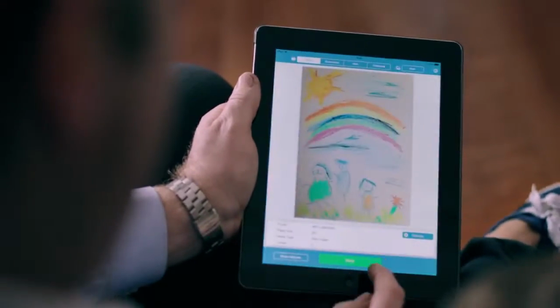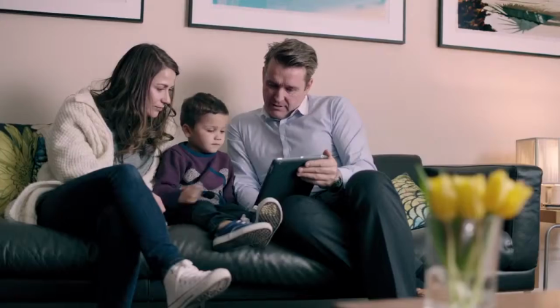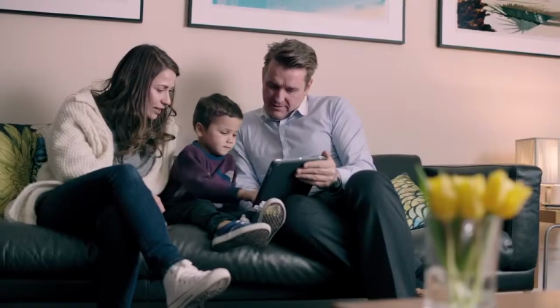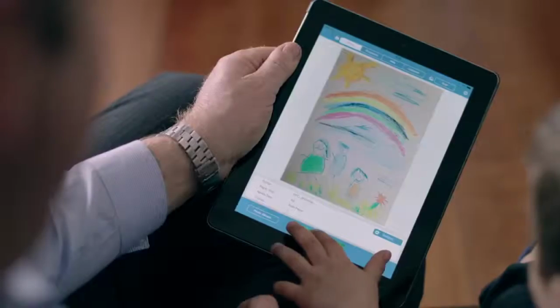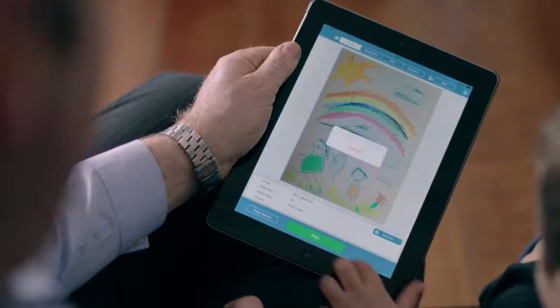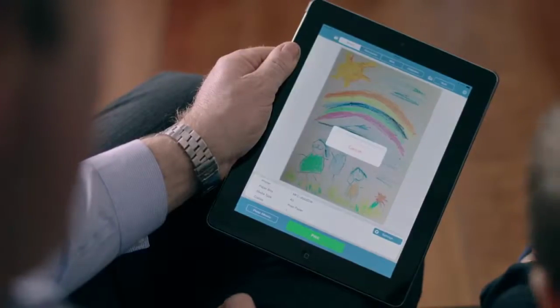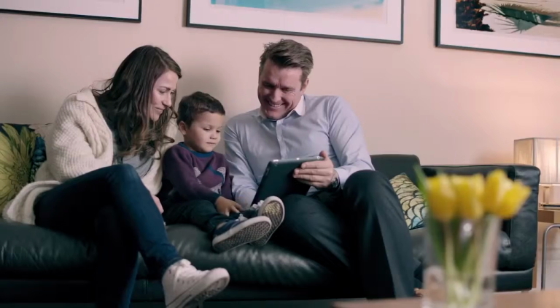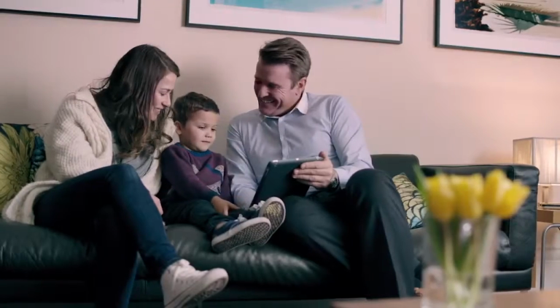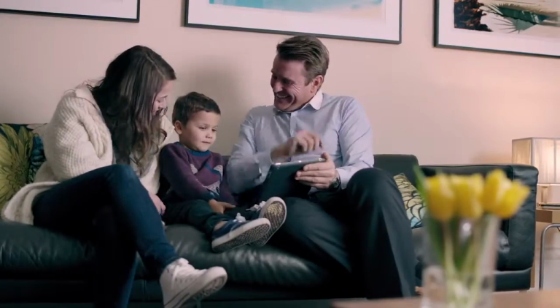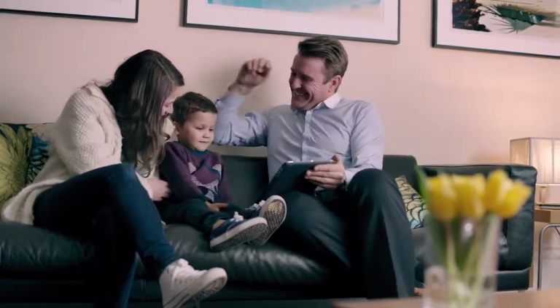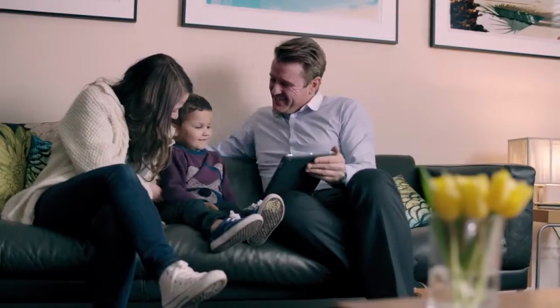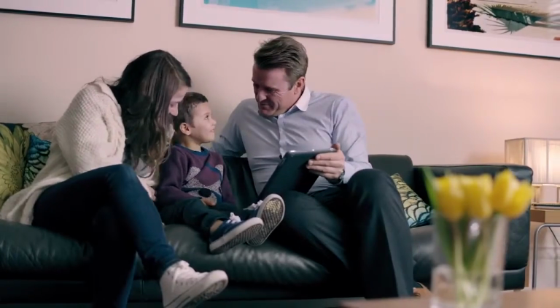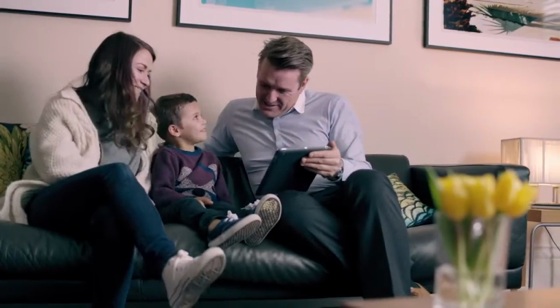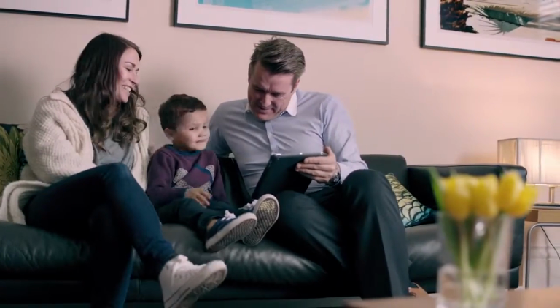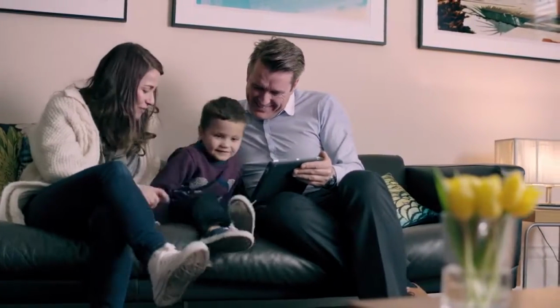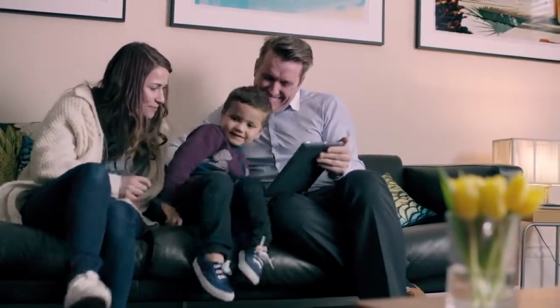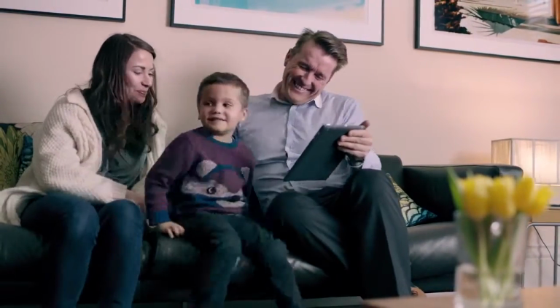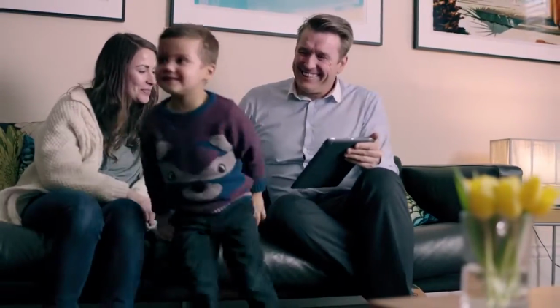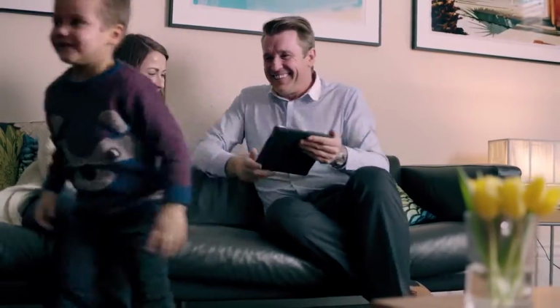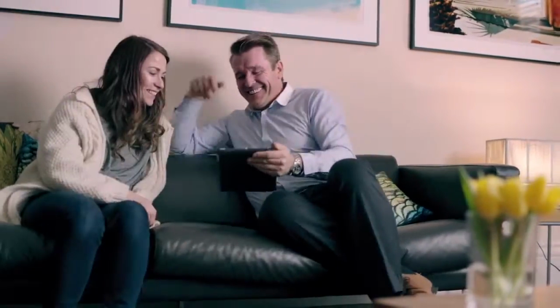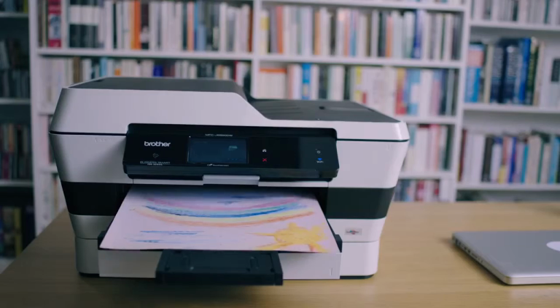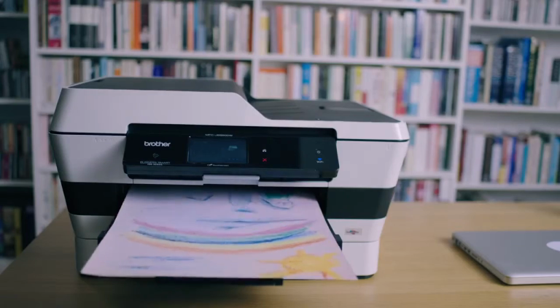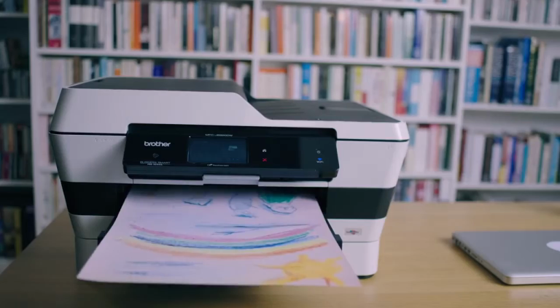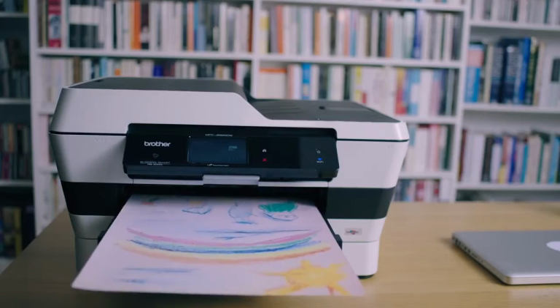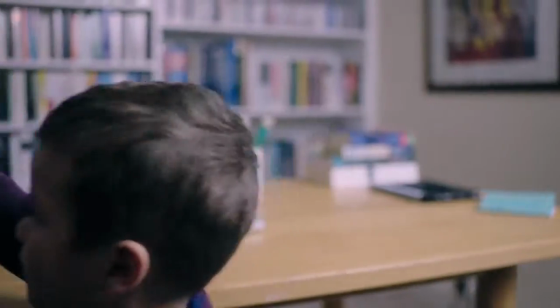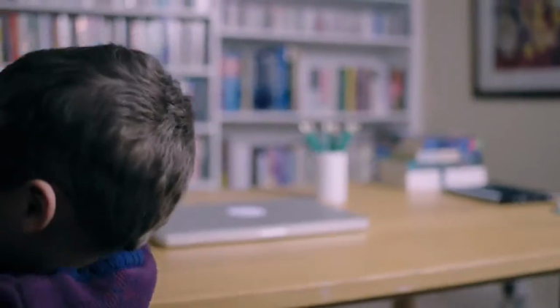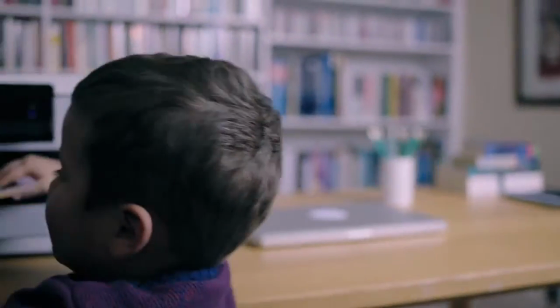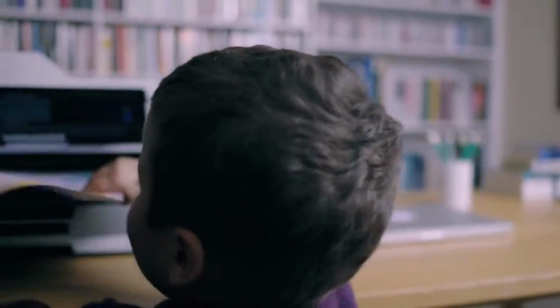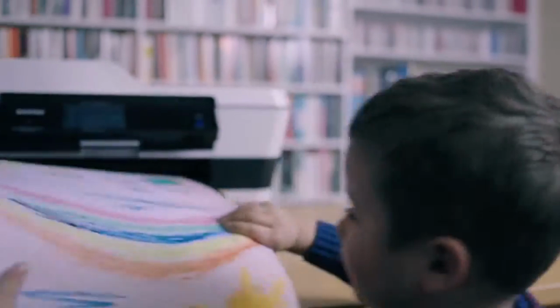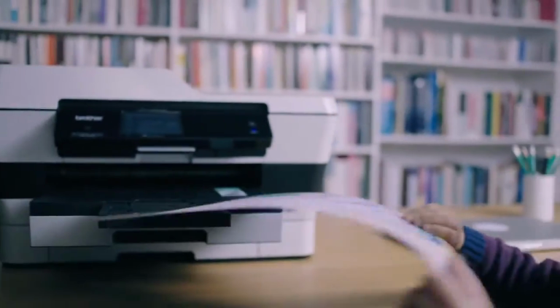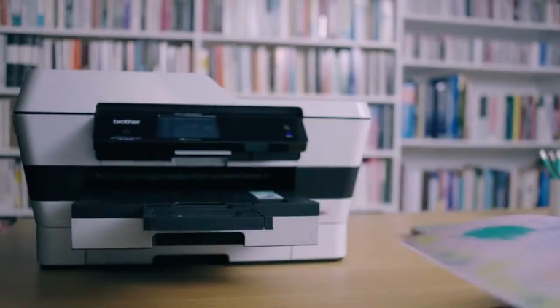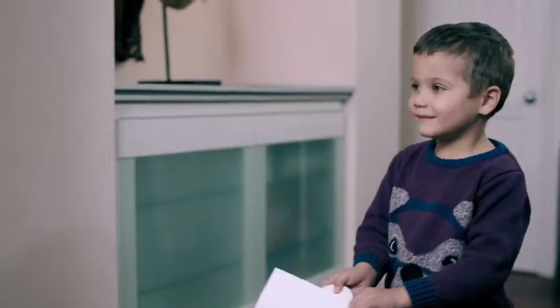Printing photos from your tablet is quick and easy. And with many Brother inkjet models, you can print up to A3 in size — ideal for those important documents.